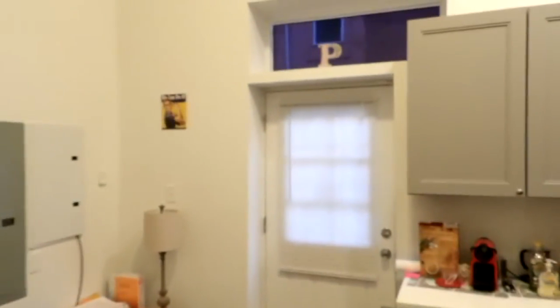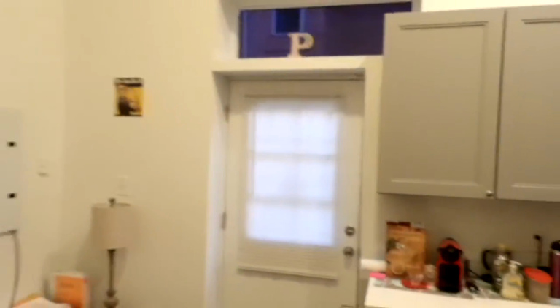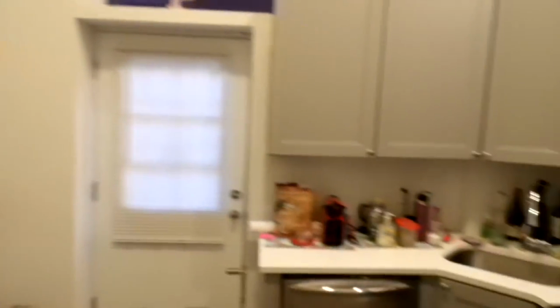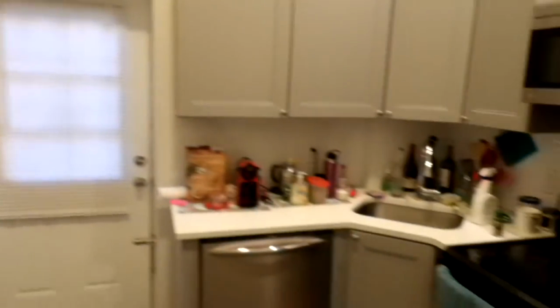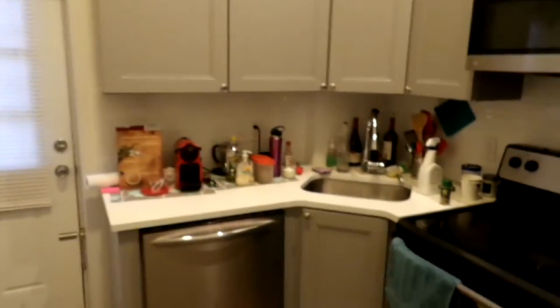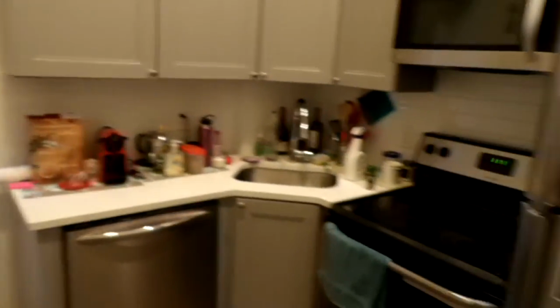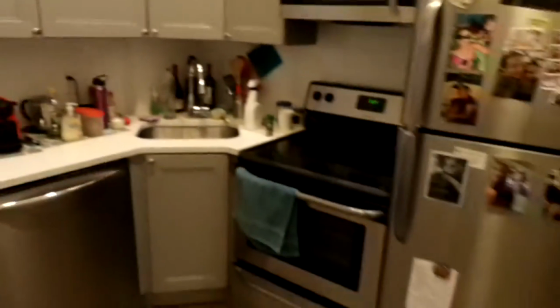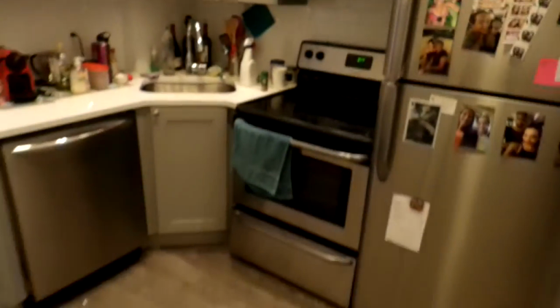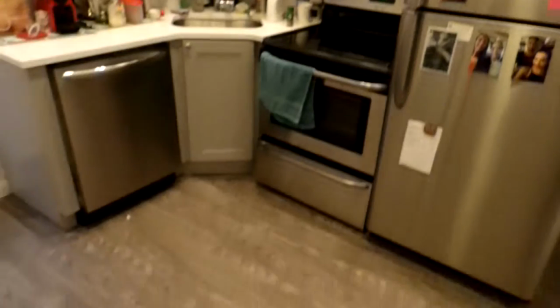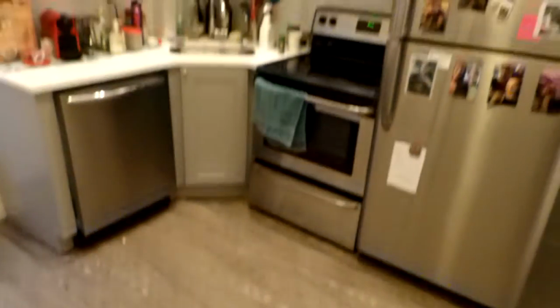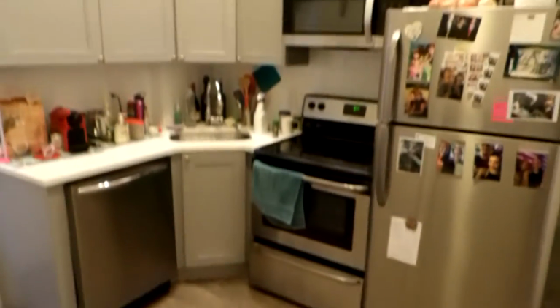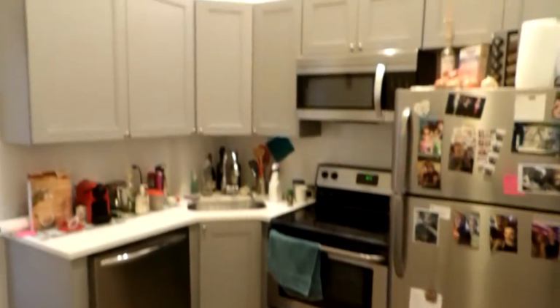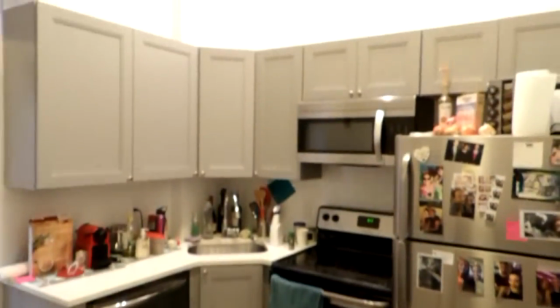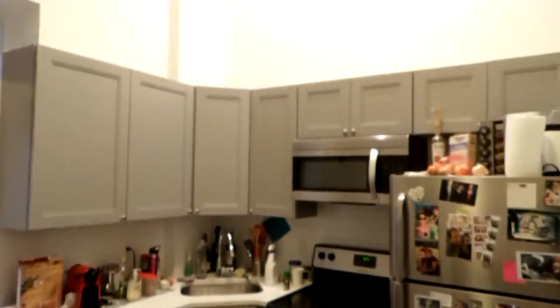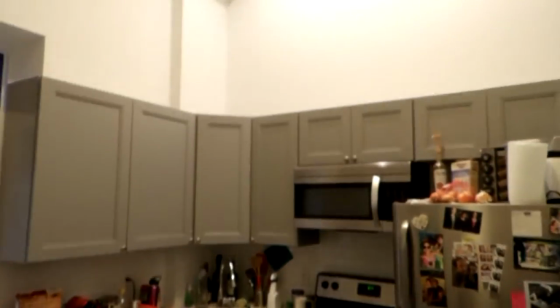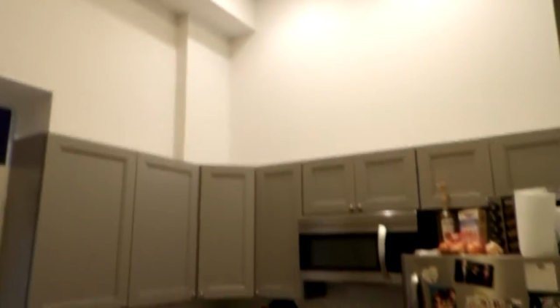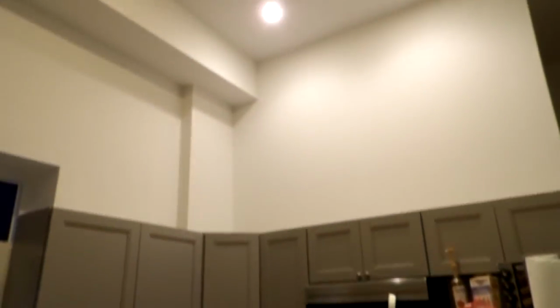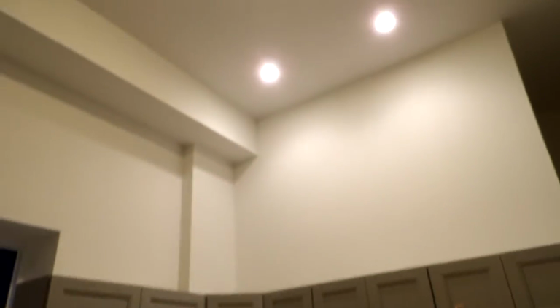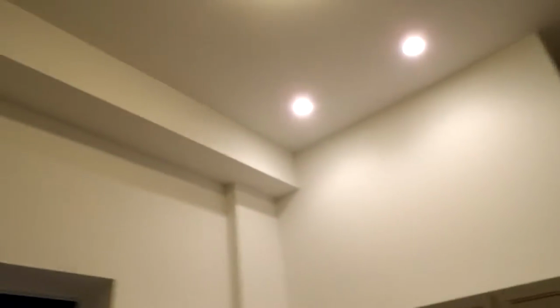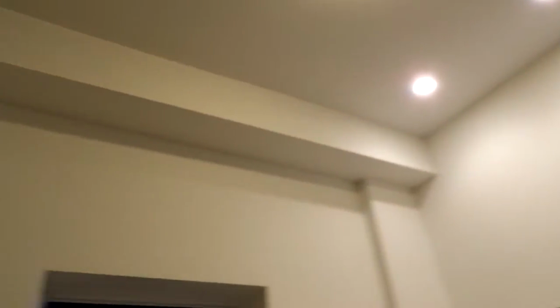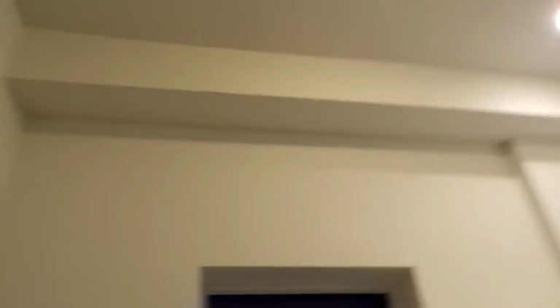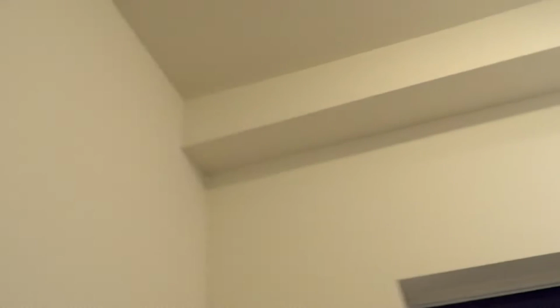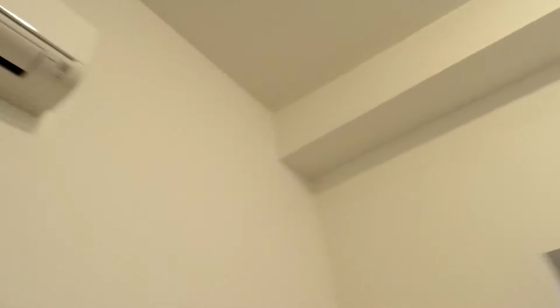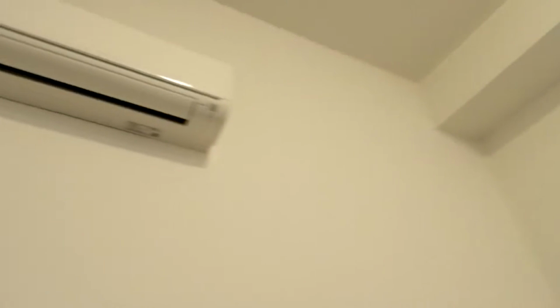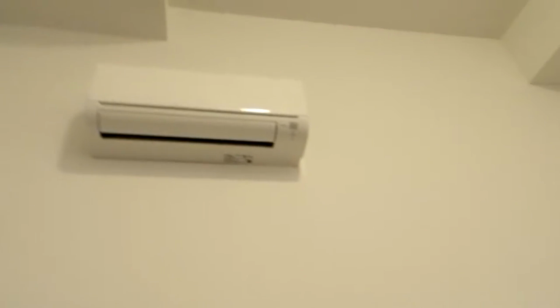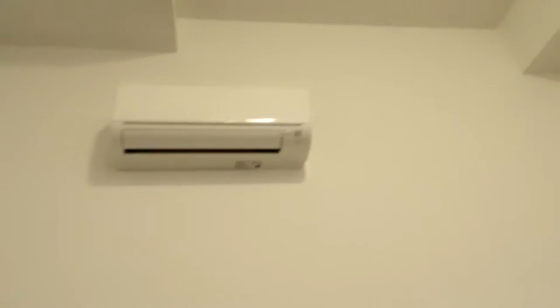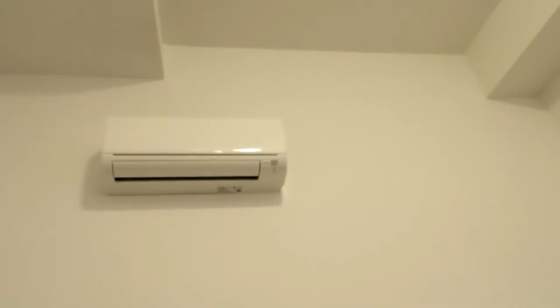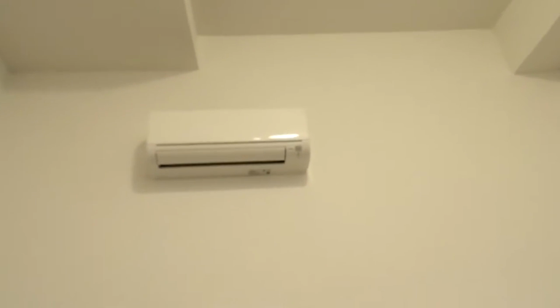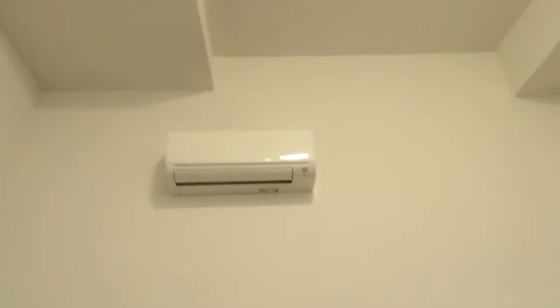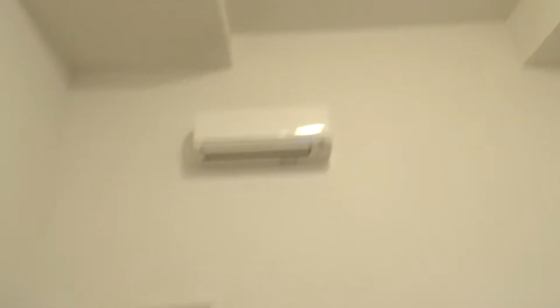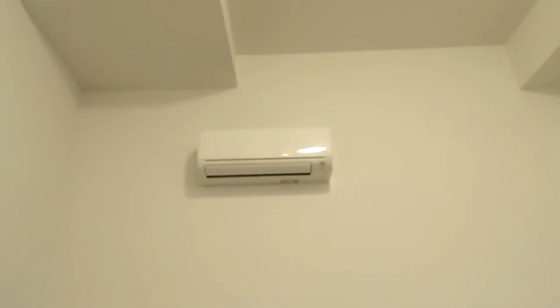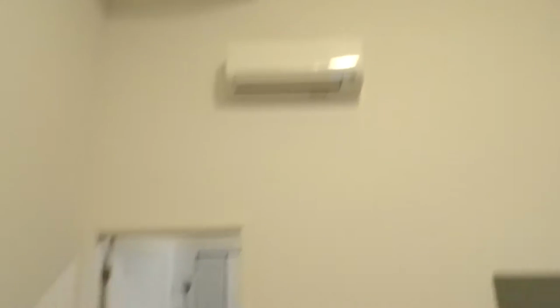We got our kitchen area here to the right. Nice brand new stainless steel appliances. Look at how far that ceiling goes up. Got our high efficiency air control there.